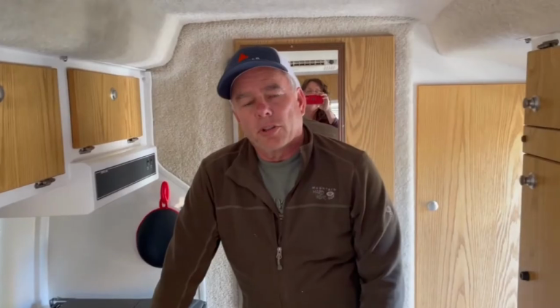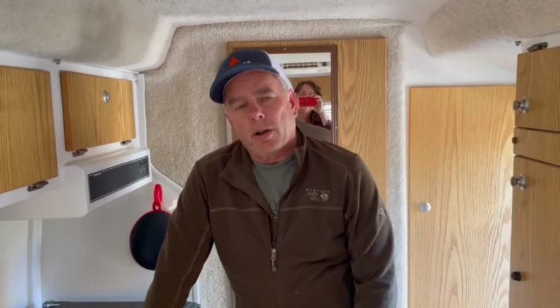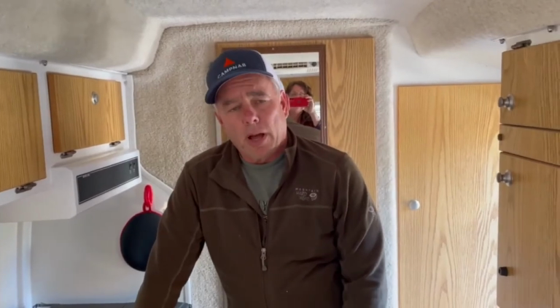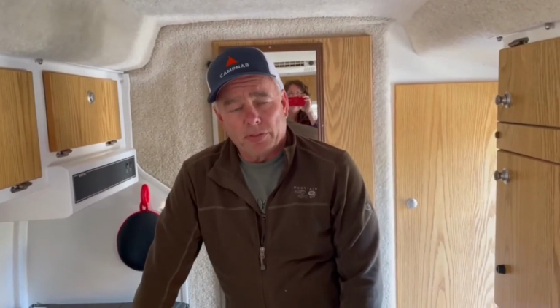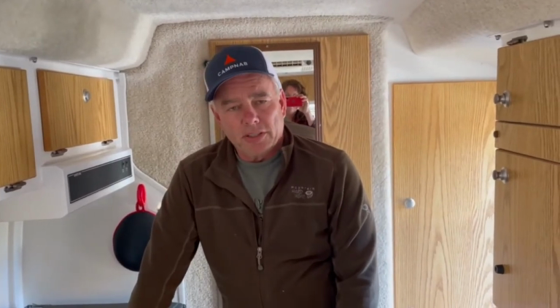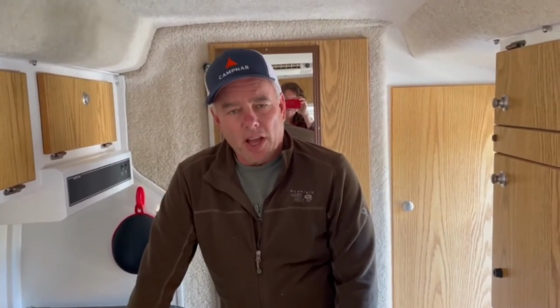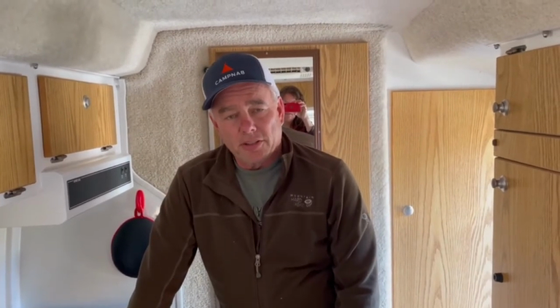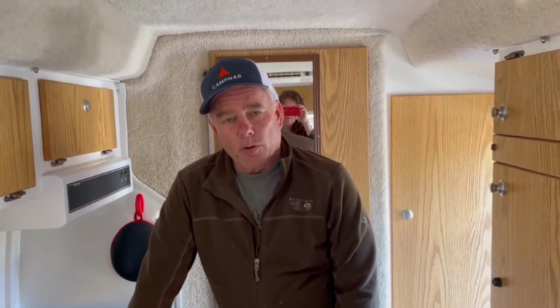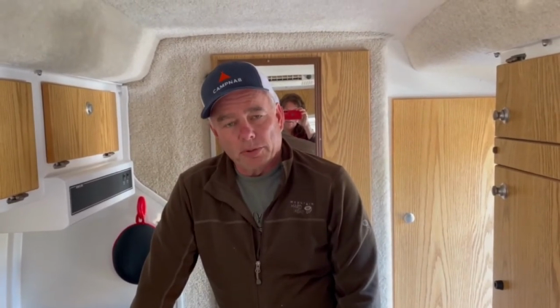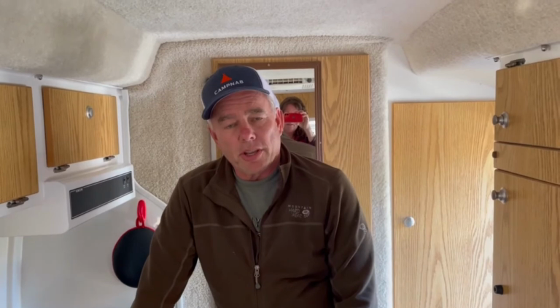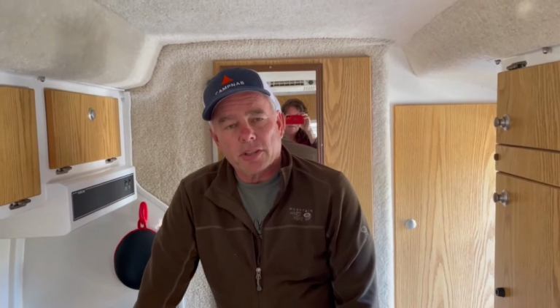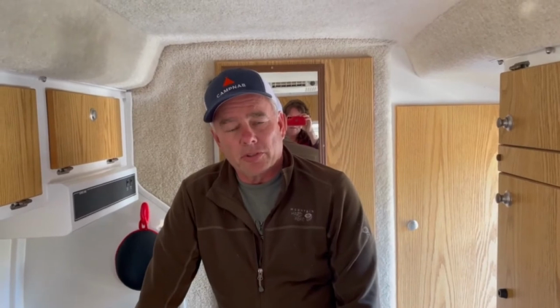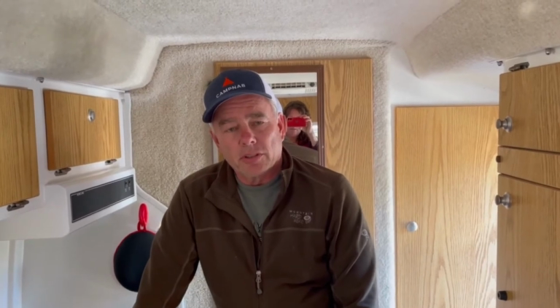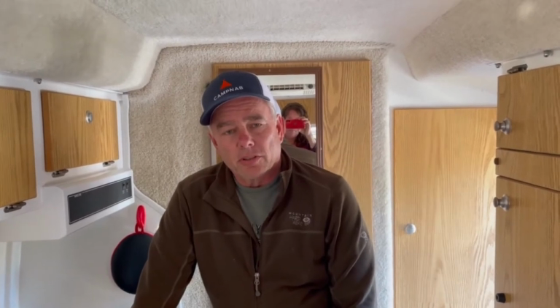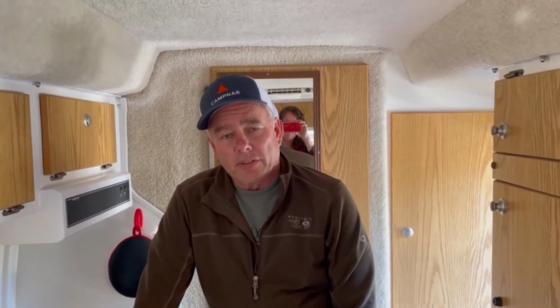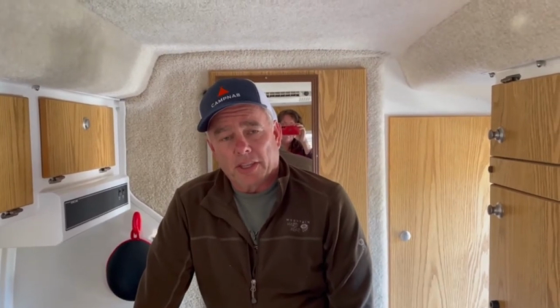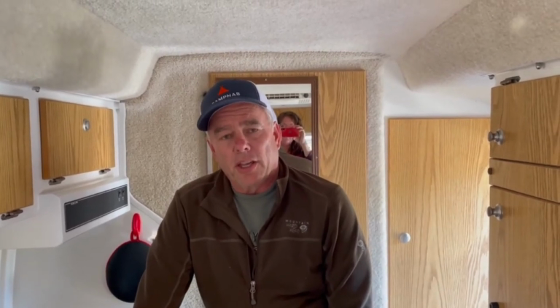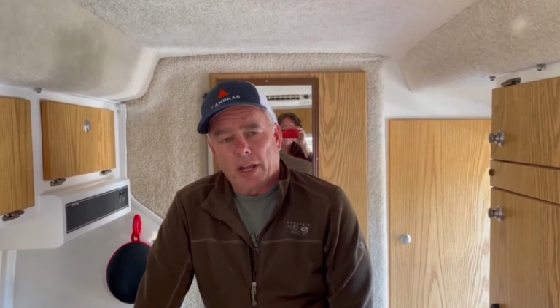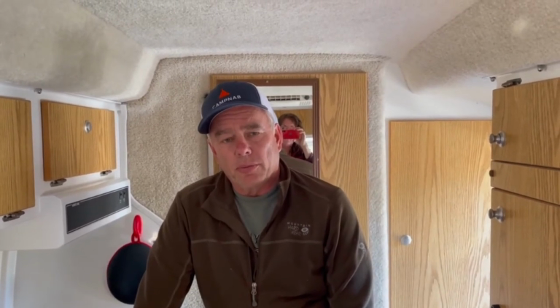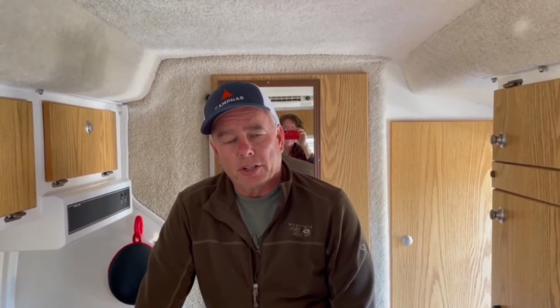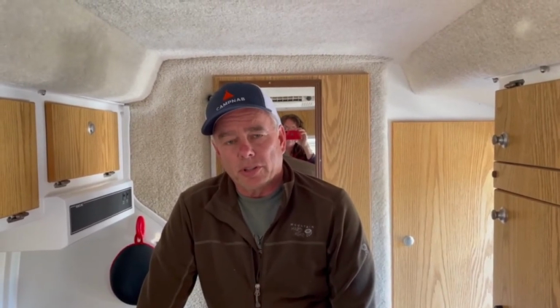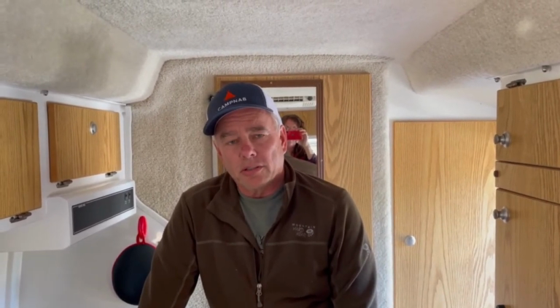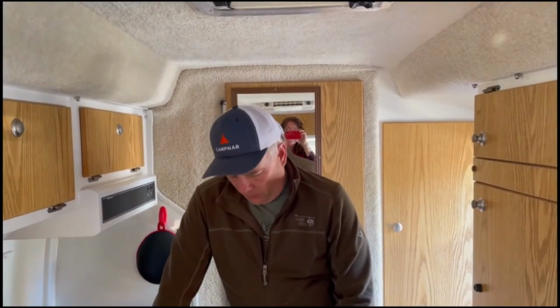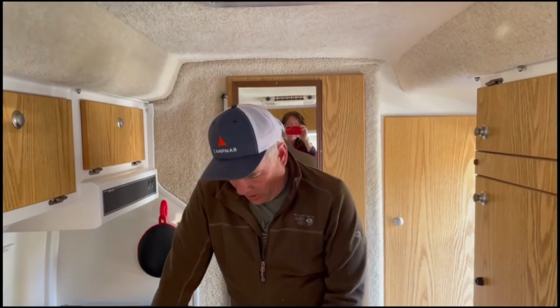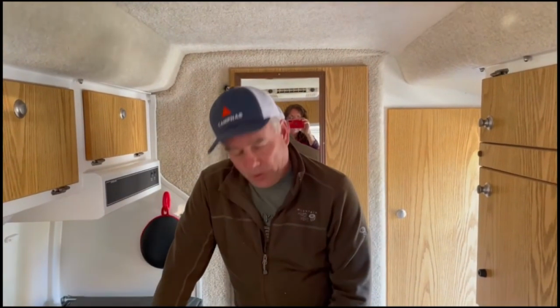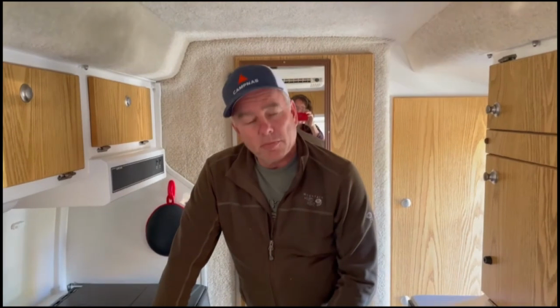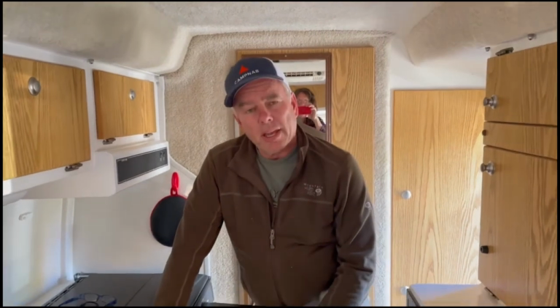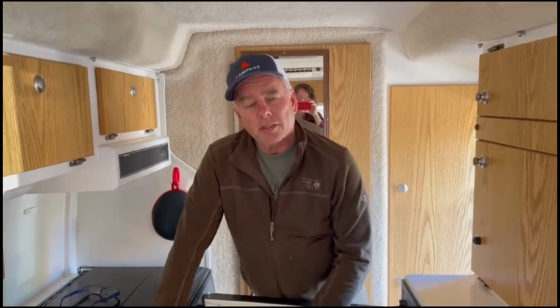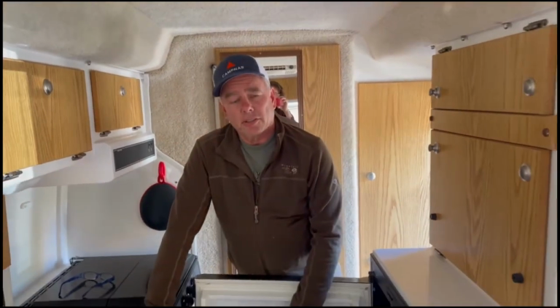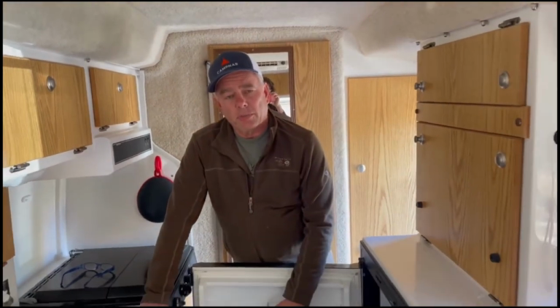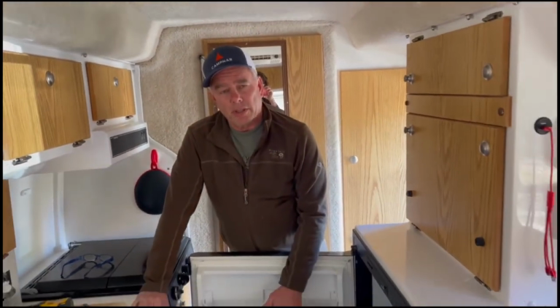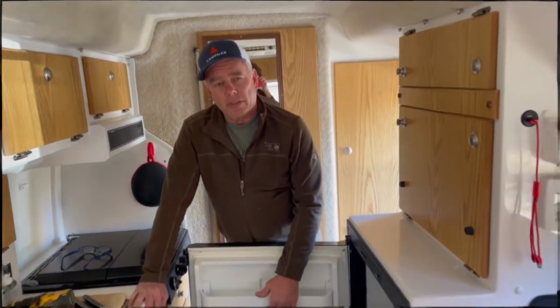The only problem with pop riveting these on is you won't be able to adjust the position, so you have to kind of think ahead about what kind of items you'd like to put in there. For us, we tried some cans just to make sure they'd fit.